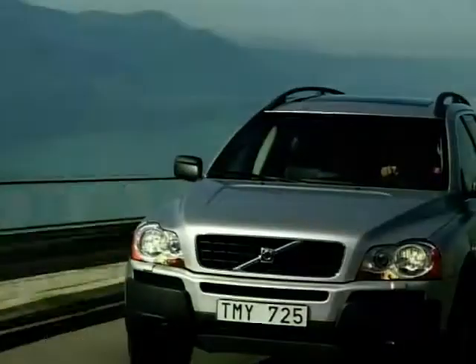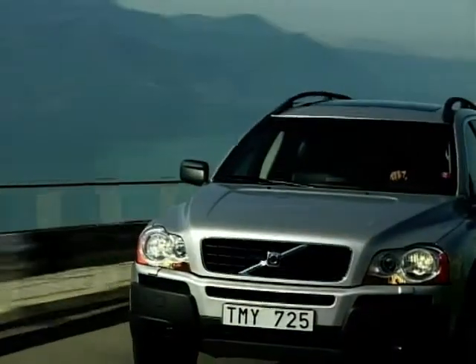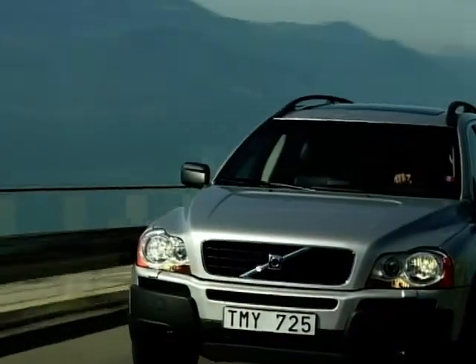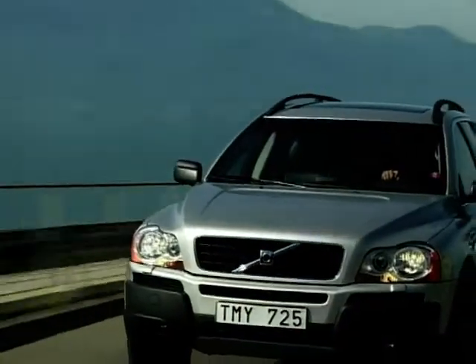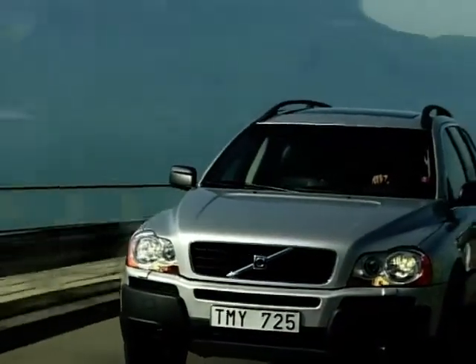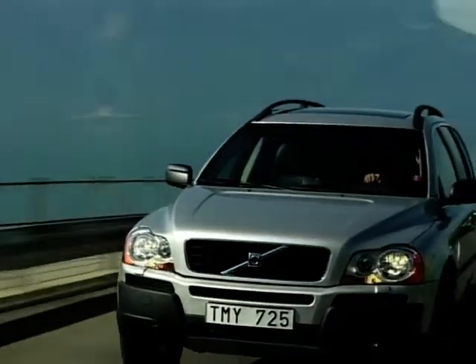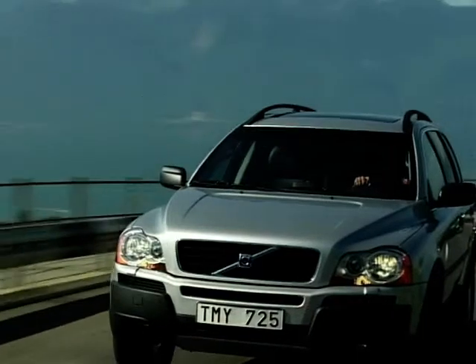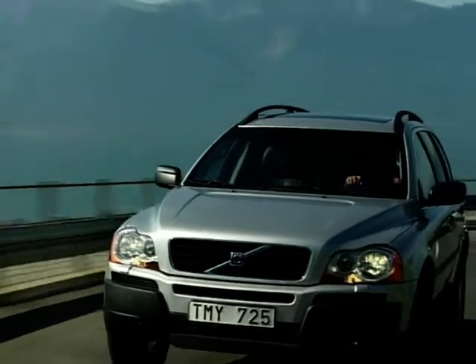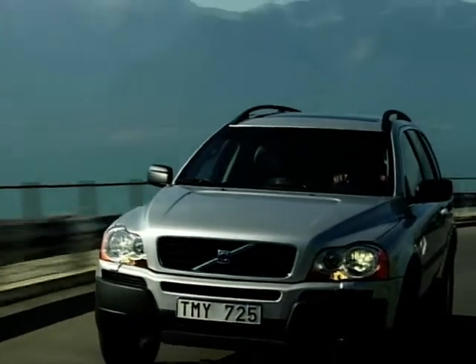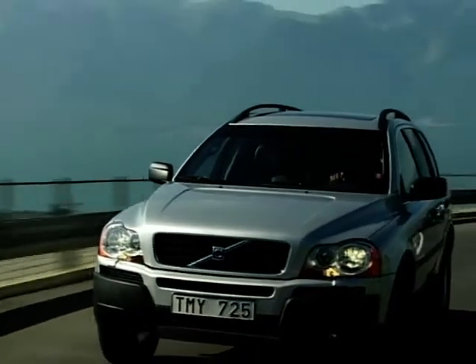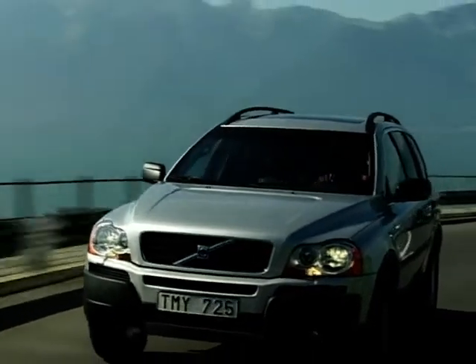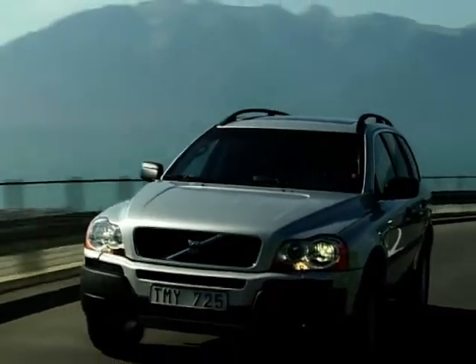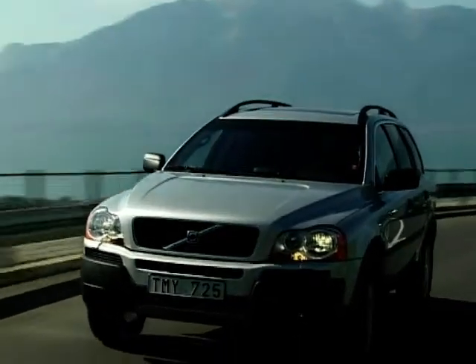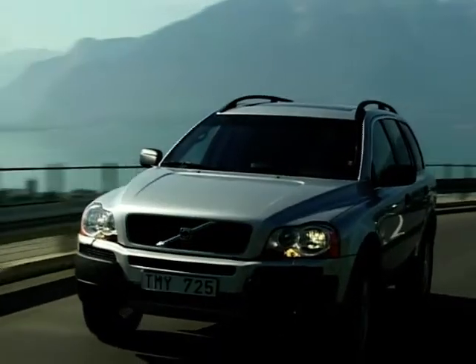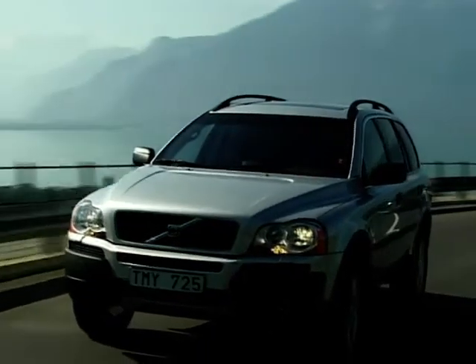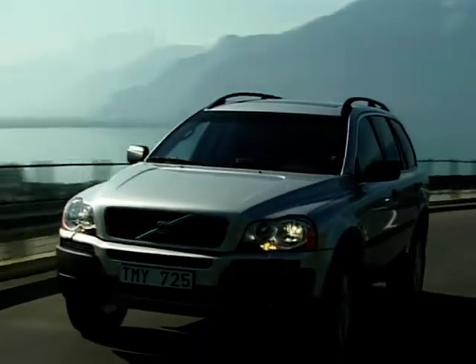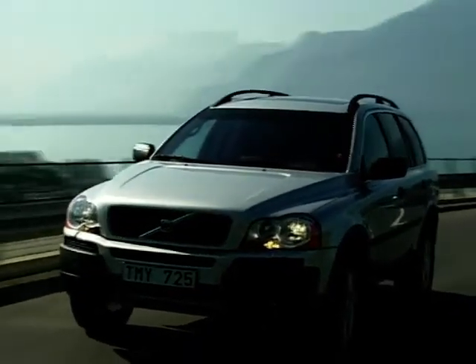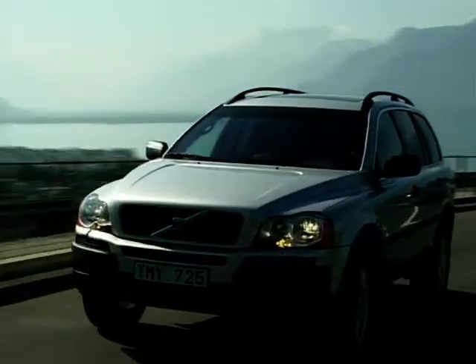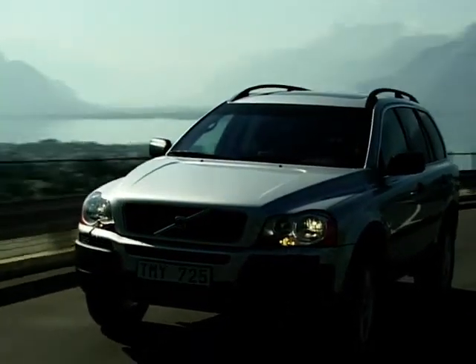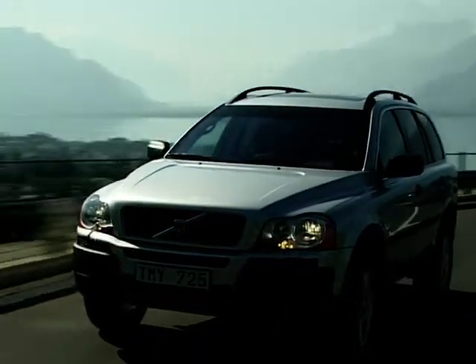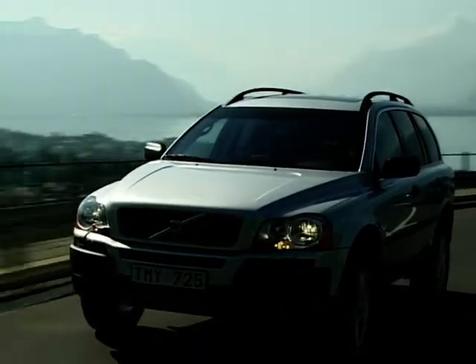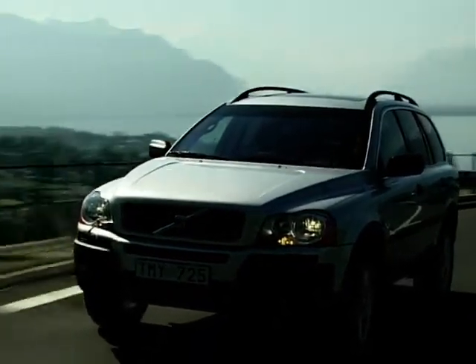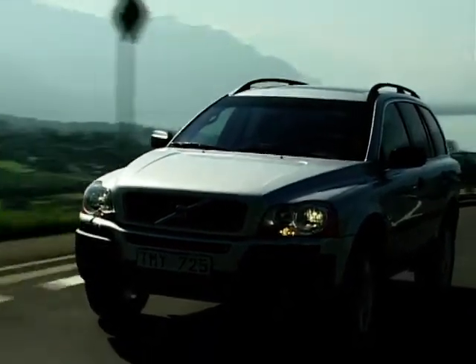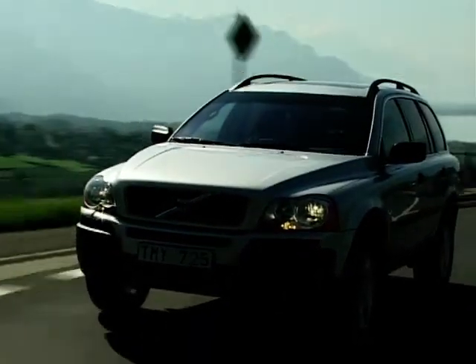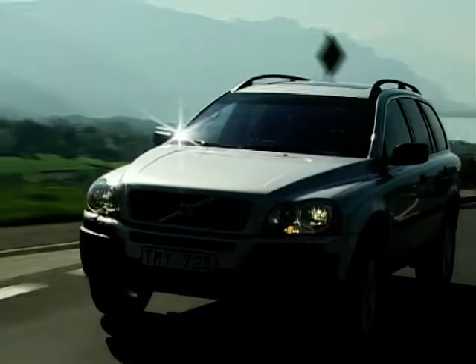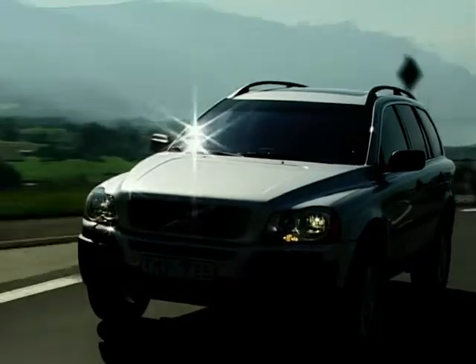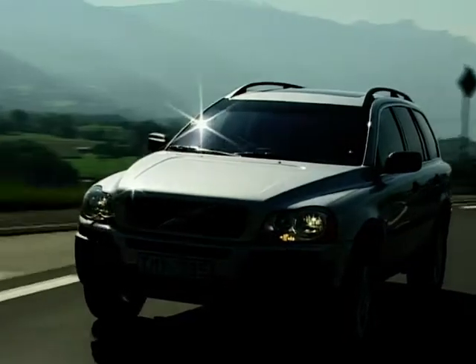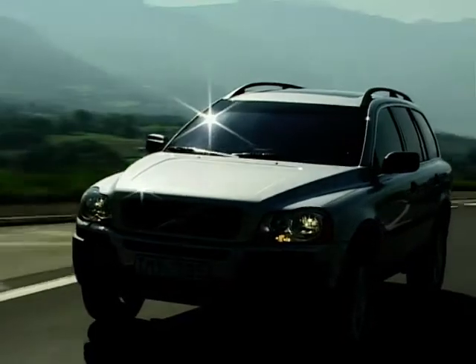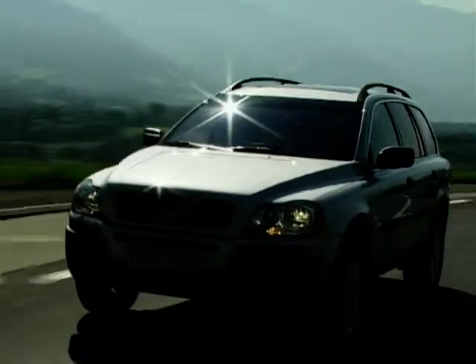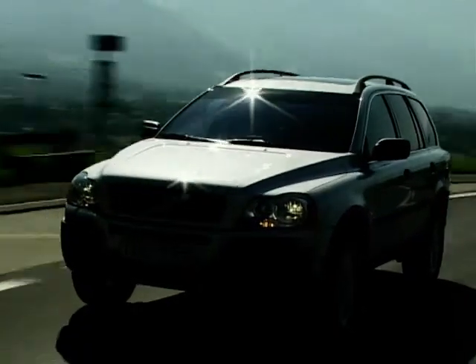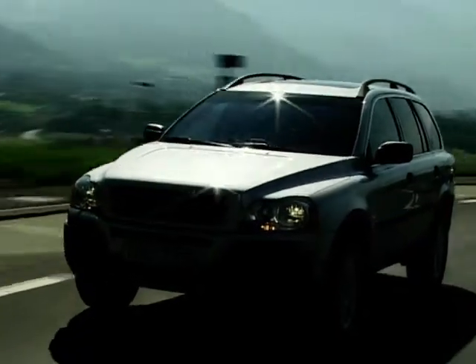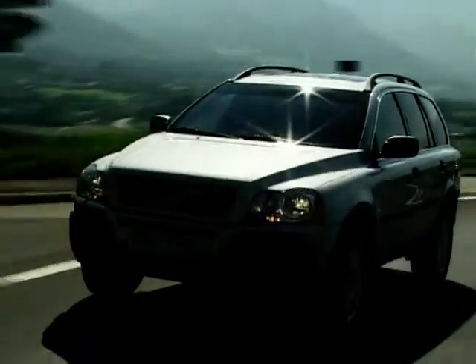However, as they are planning to sell three quarters of the XC90s in the USA, where half the vehicles sold are sports utility vehicles, the Swedish market doesn't seem so relevant.